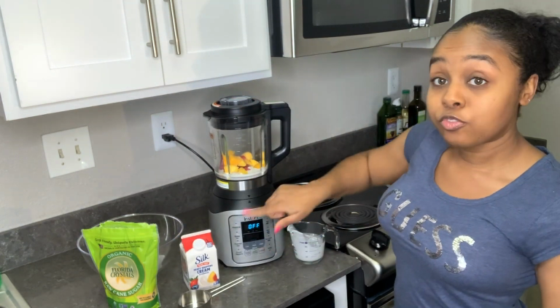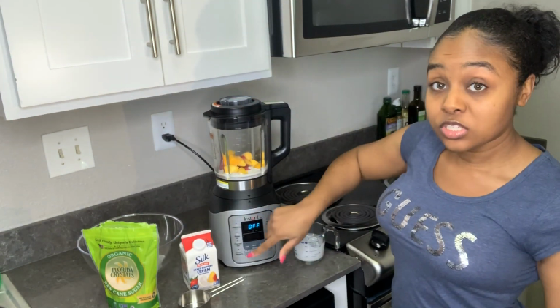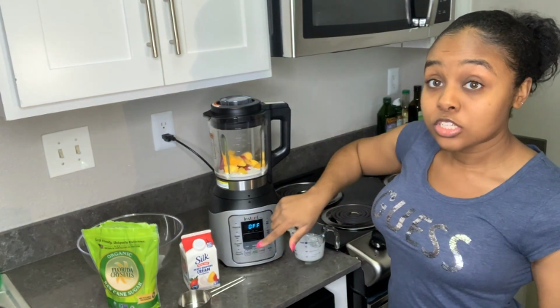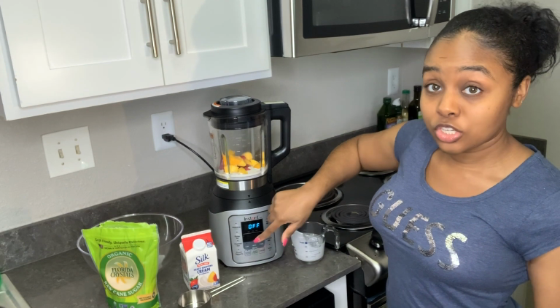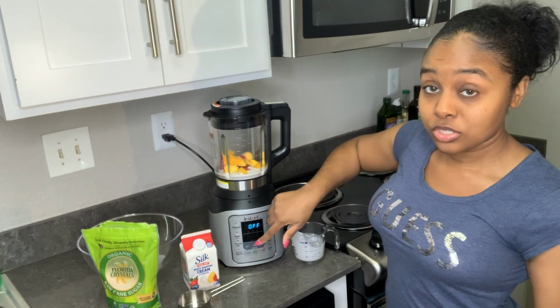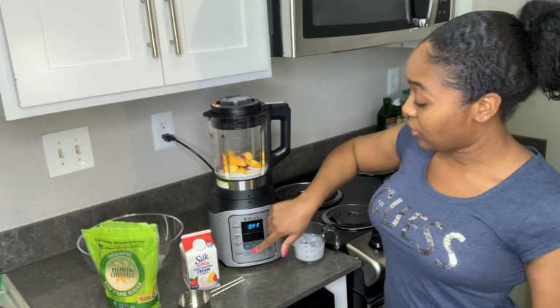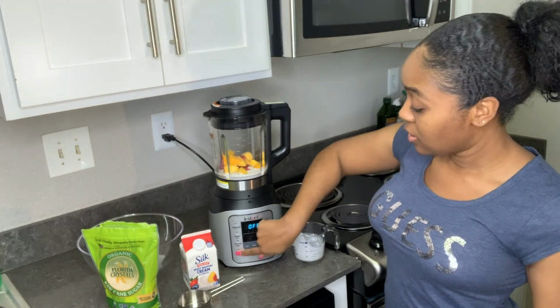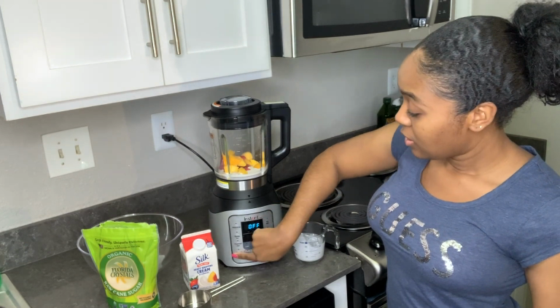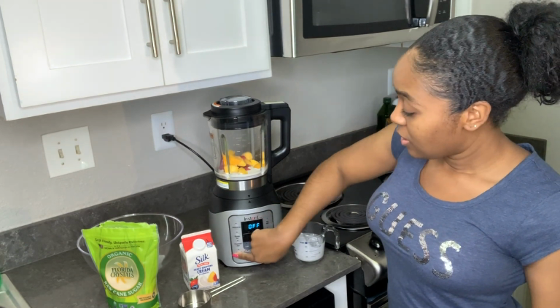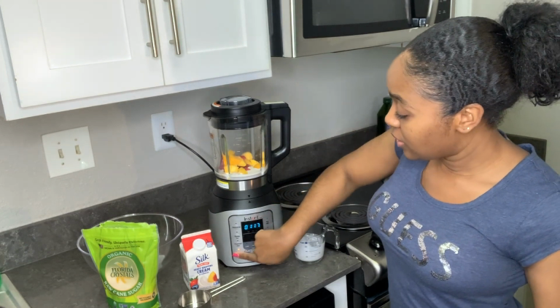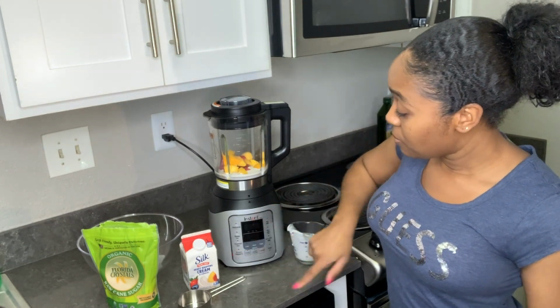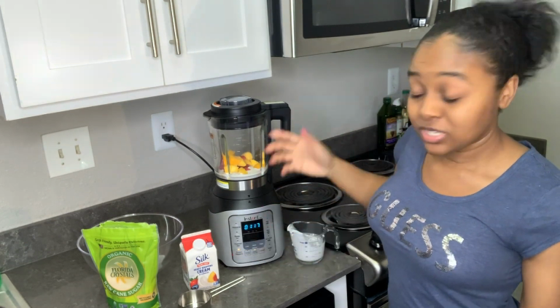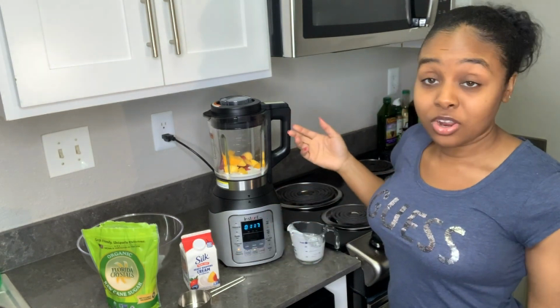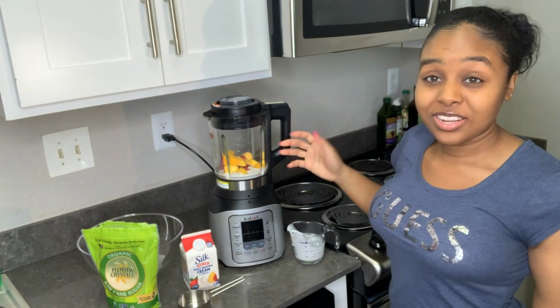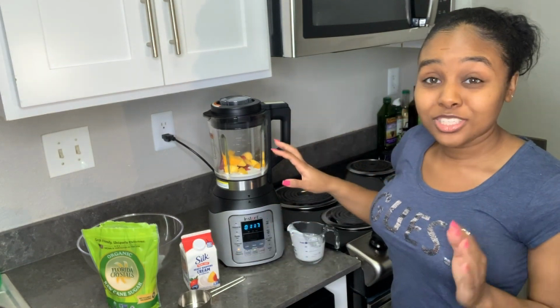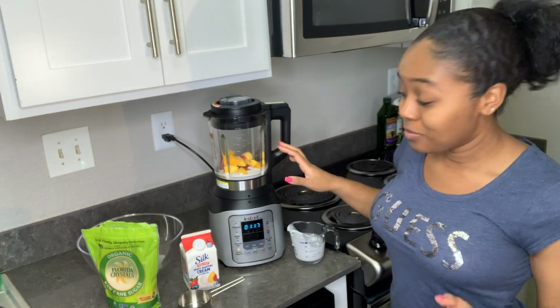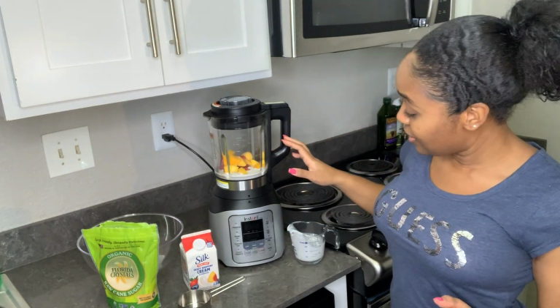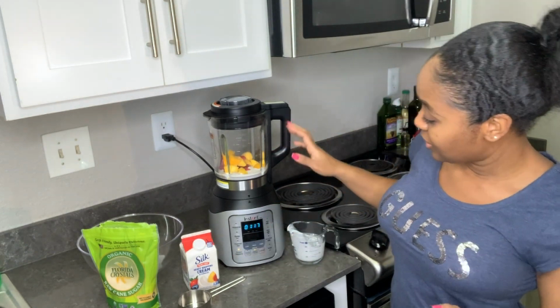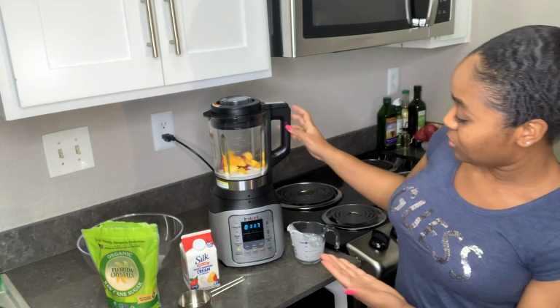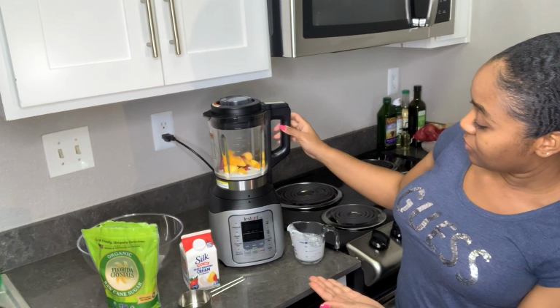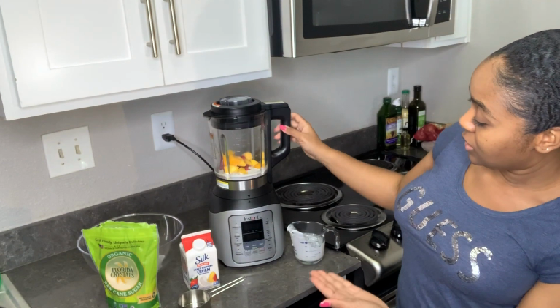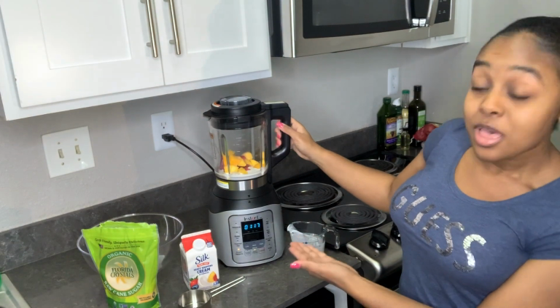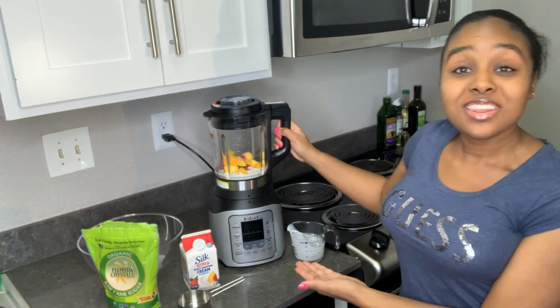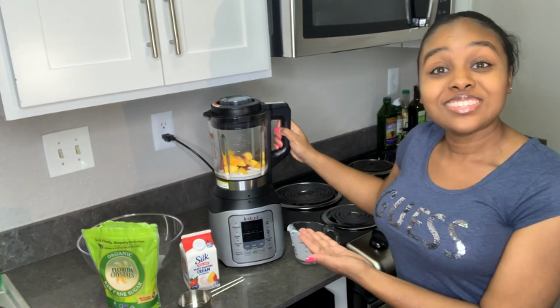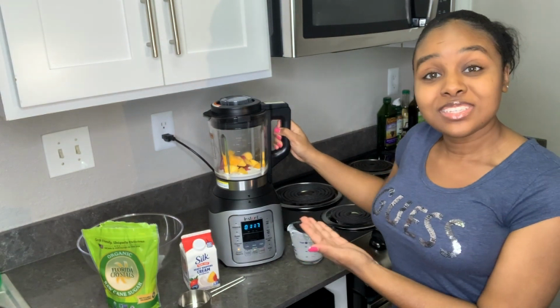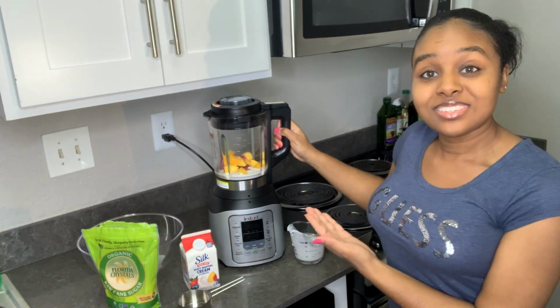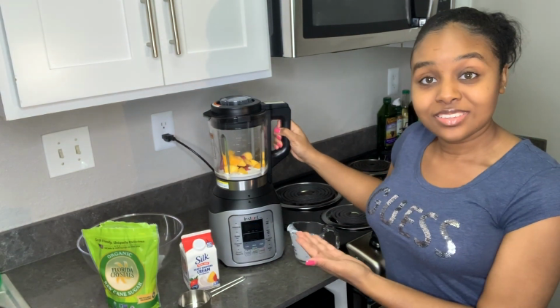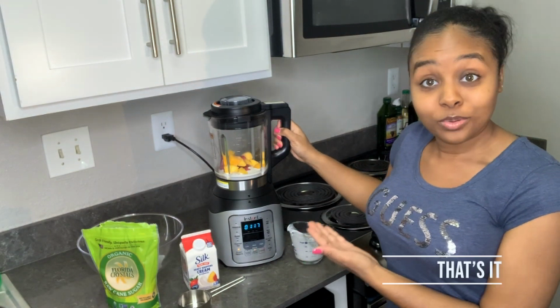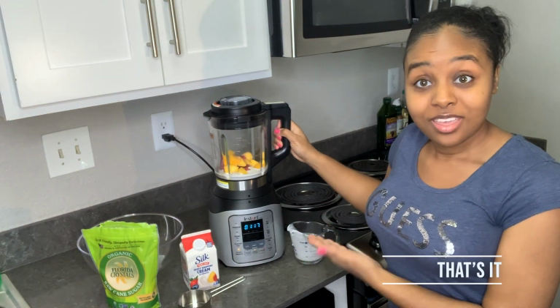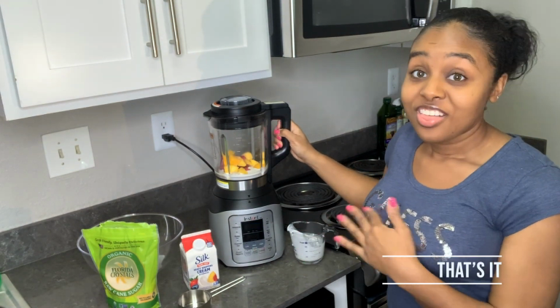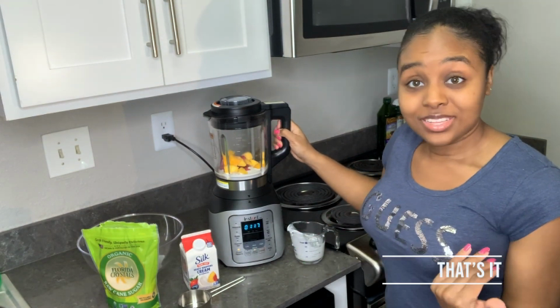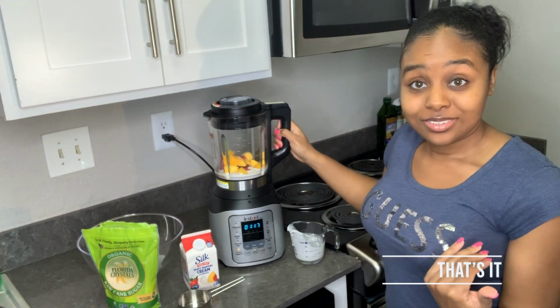Now it's time to go ahead and put it on the frozen desserts setting, then press start. That takes about a minute — let's see, it's giving us a minute and 17 seconds. That's it.